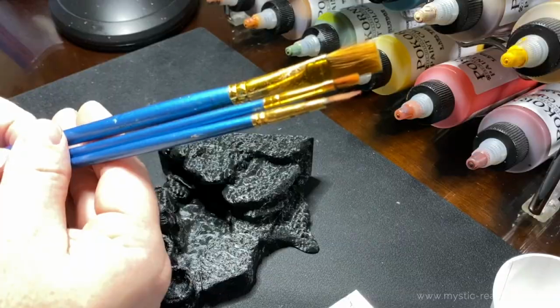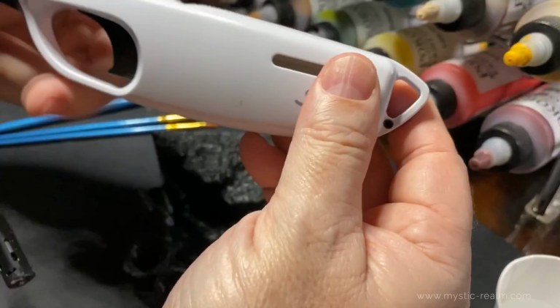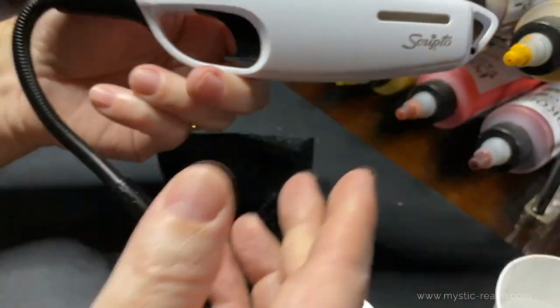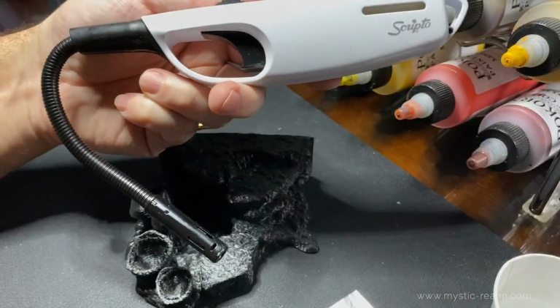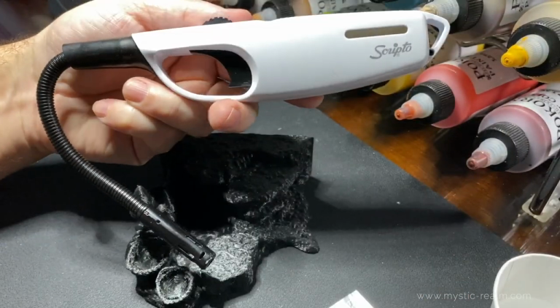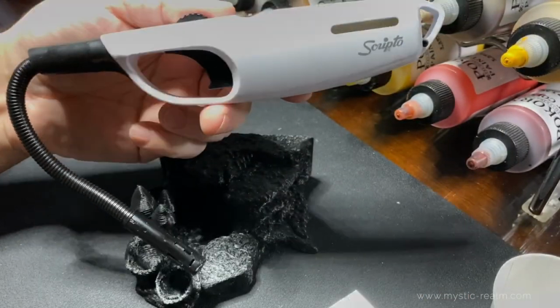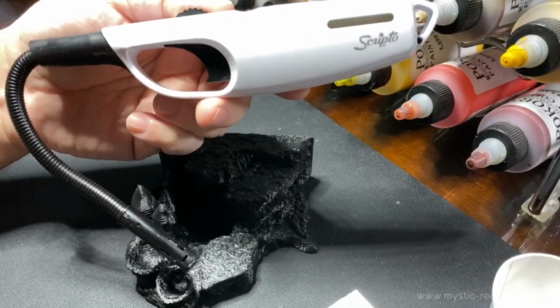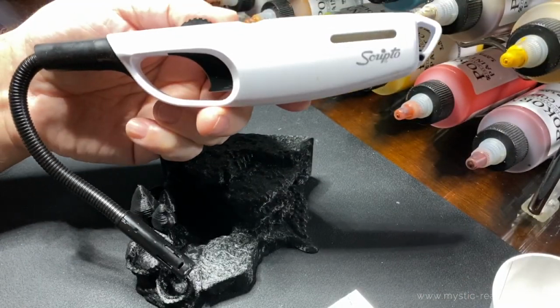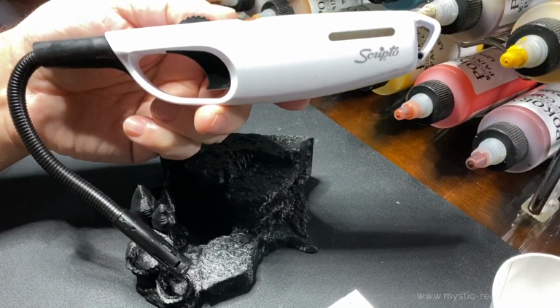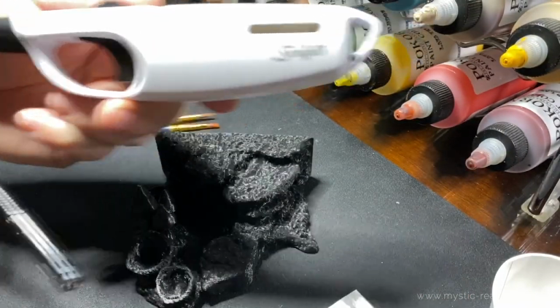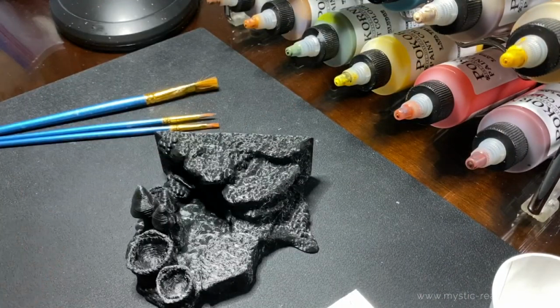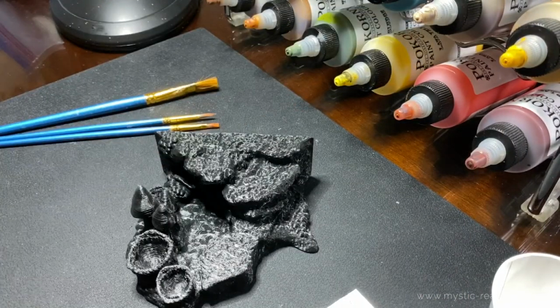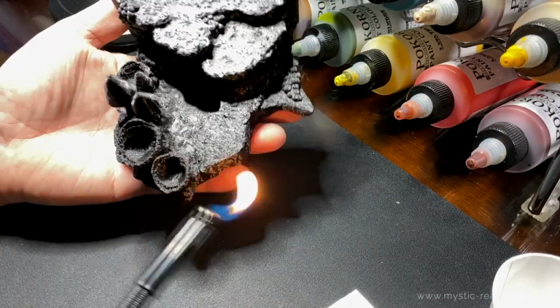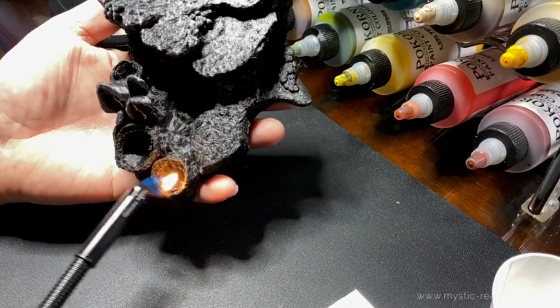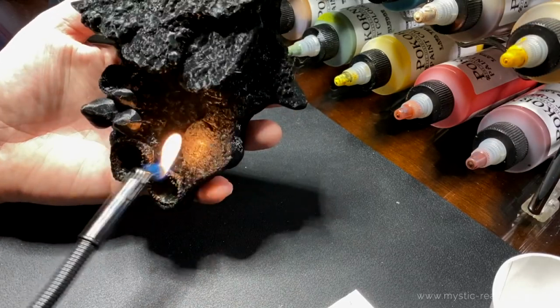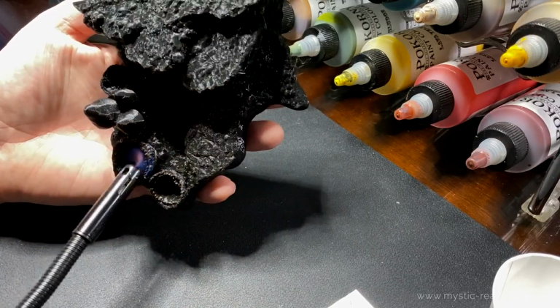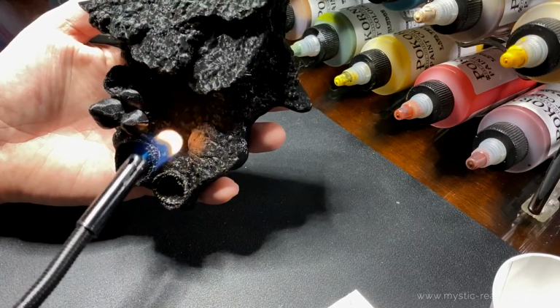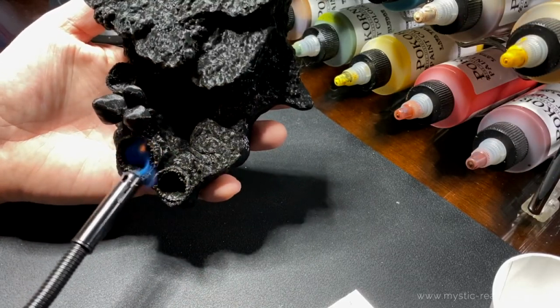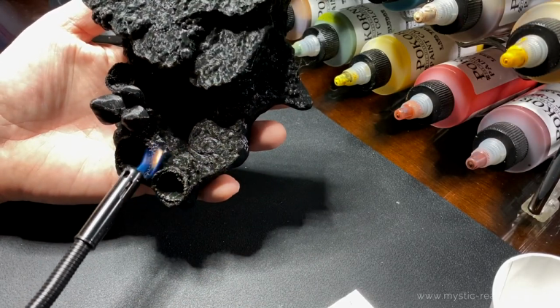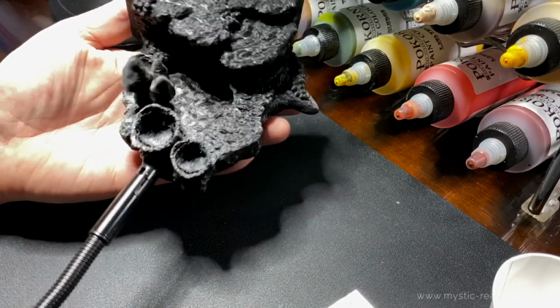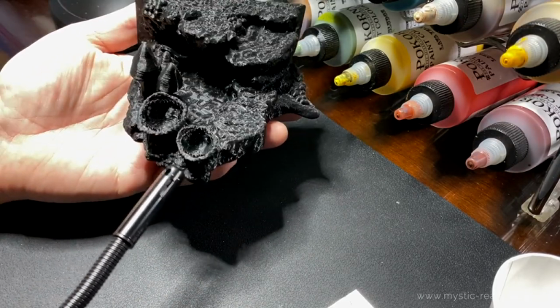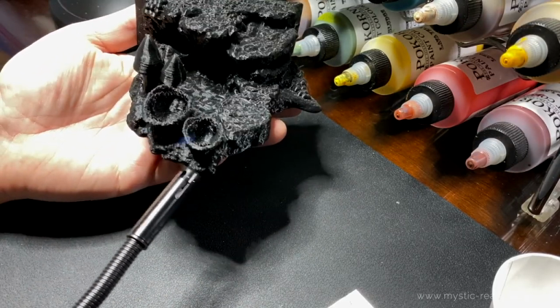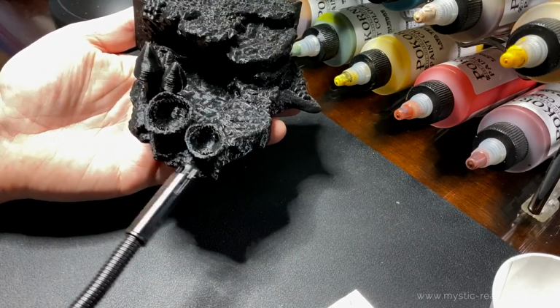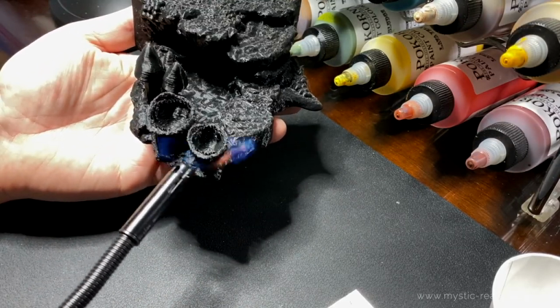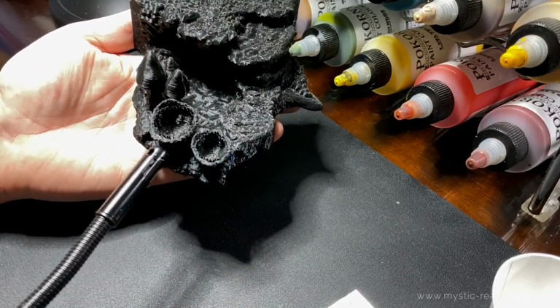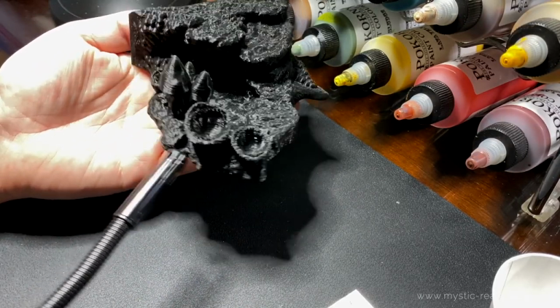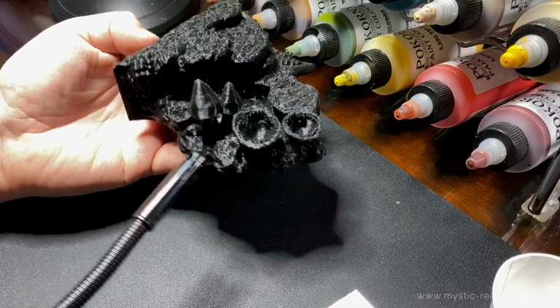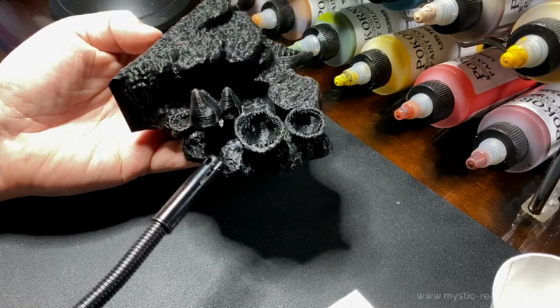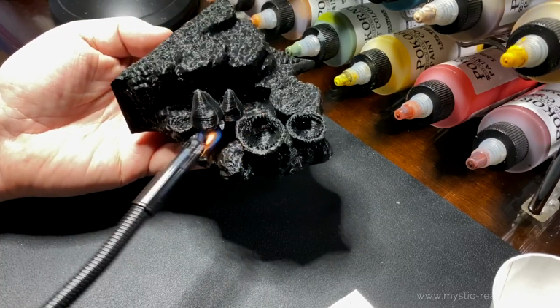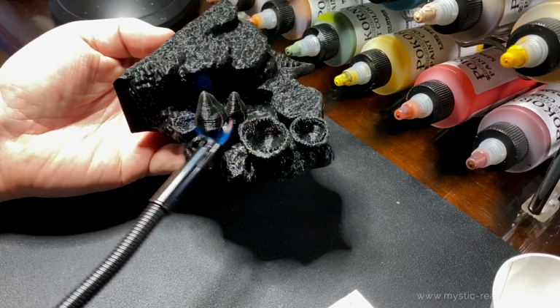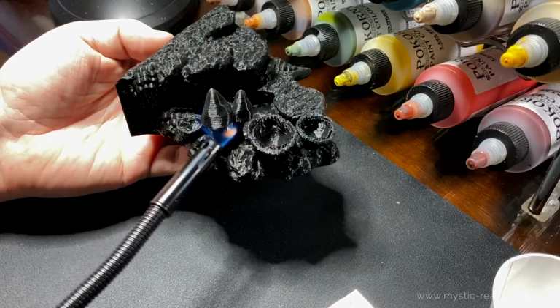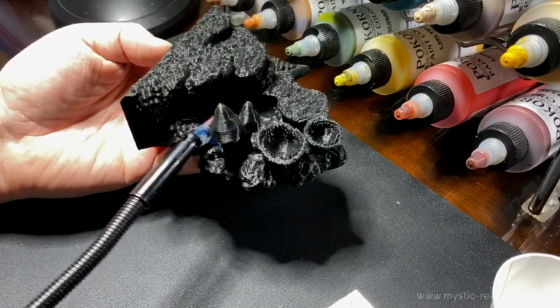Before we get started, I'm going to flame strike this piece to remove the nozzle strings that got left behind. DLA melts away pretty quickly. Just be careful not to hold the flame in one place too long. It seems like a good idea to wear a mask.